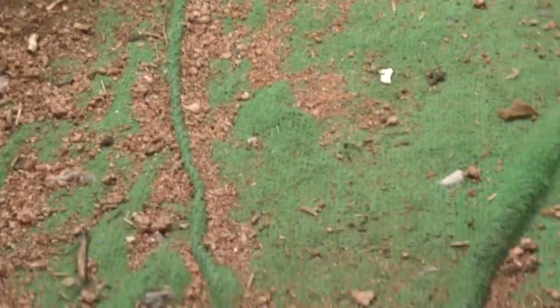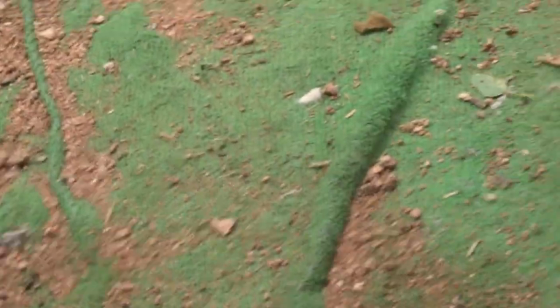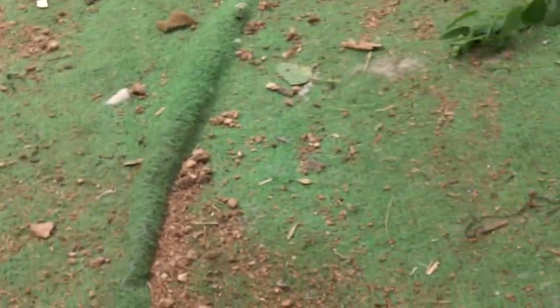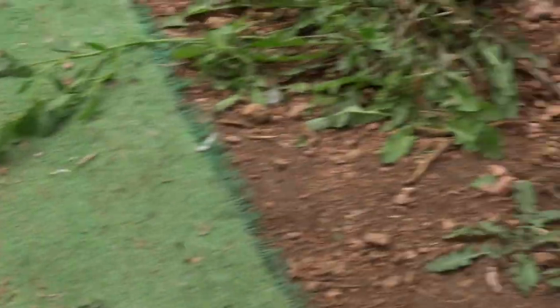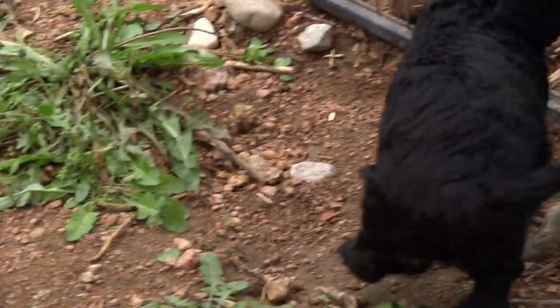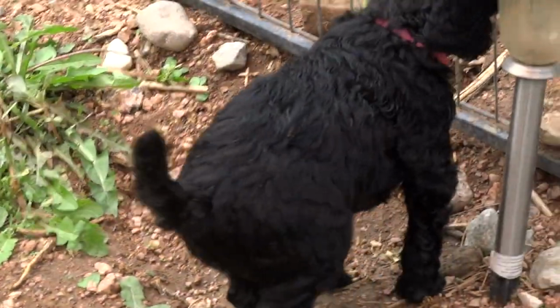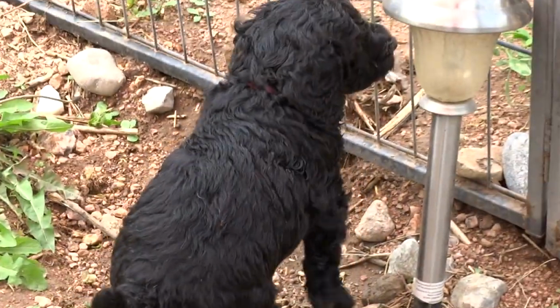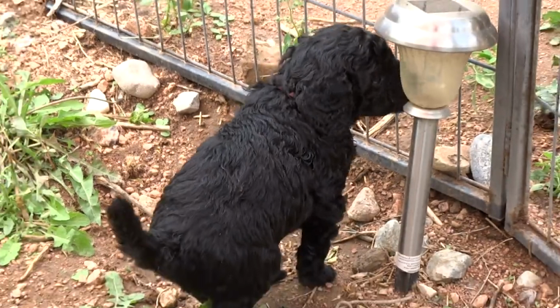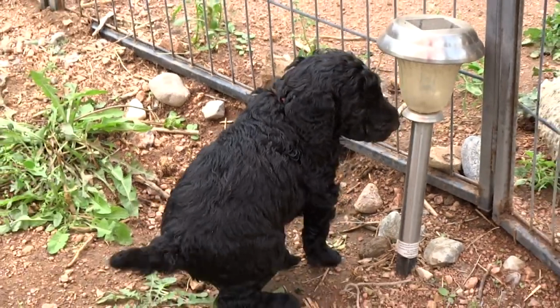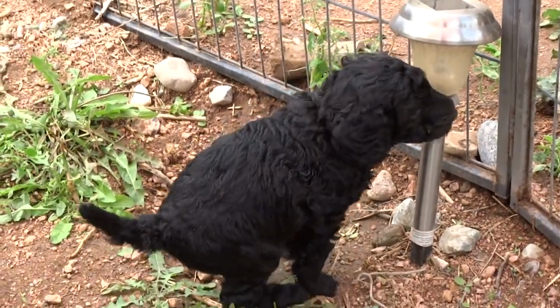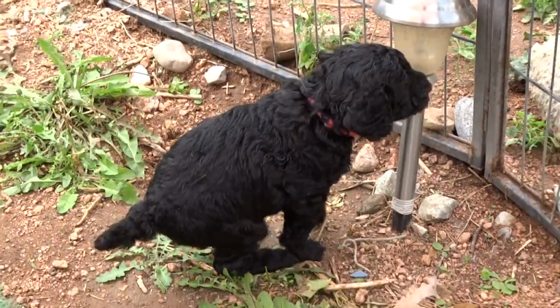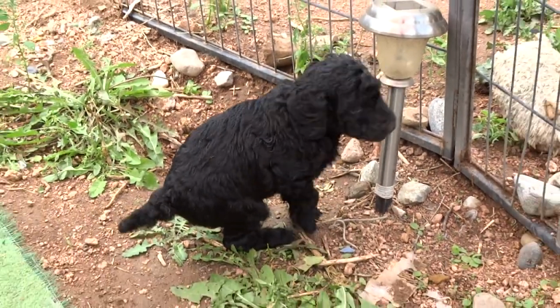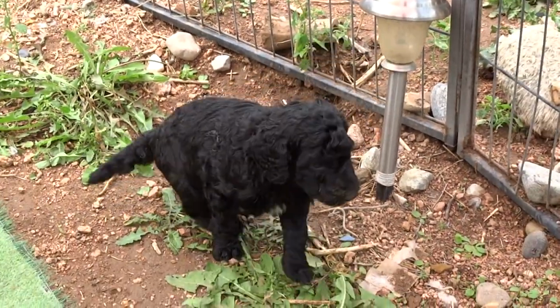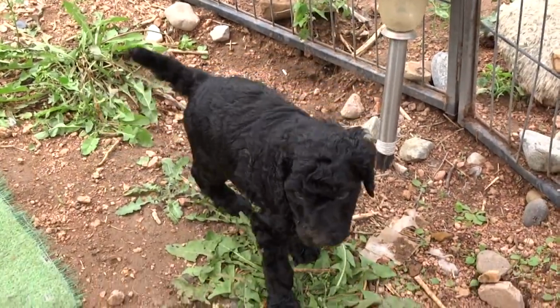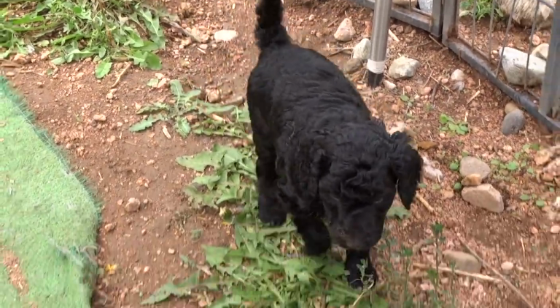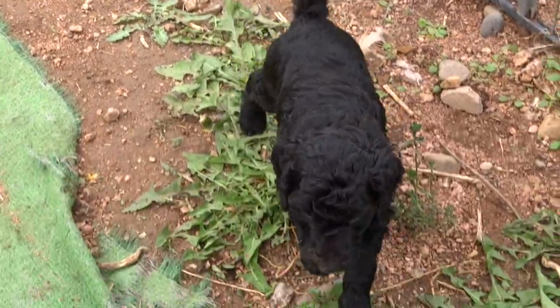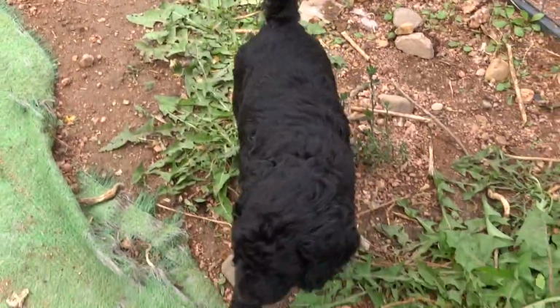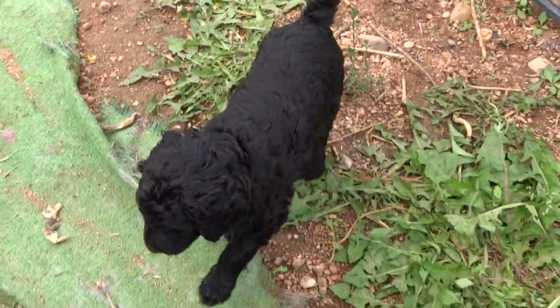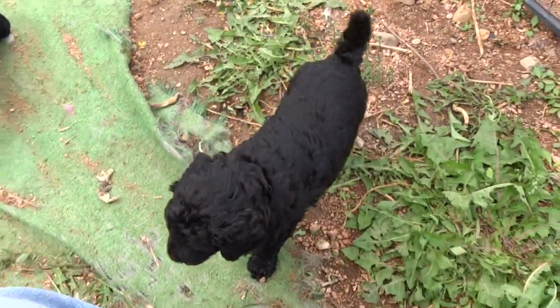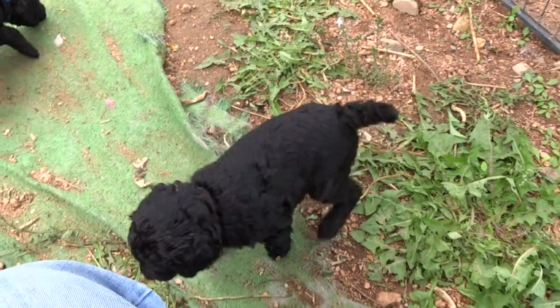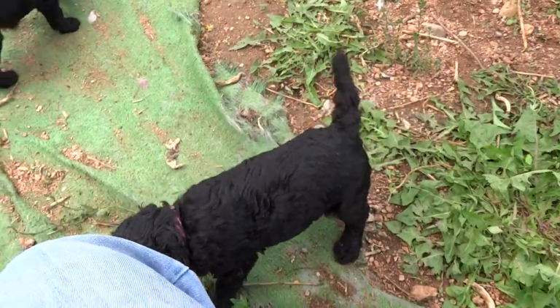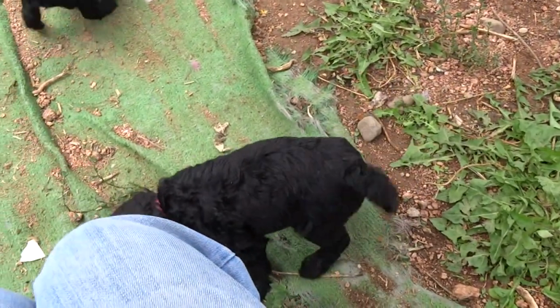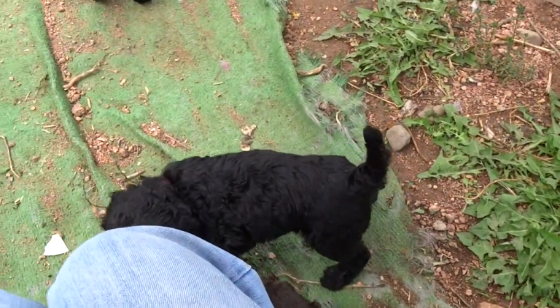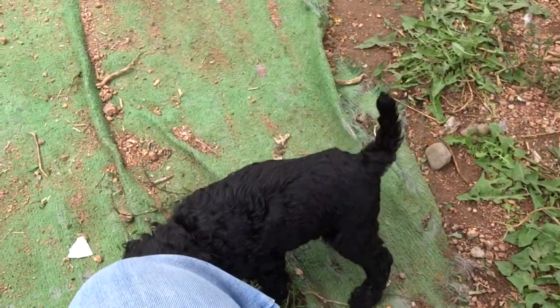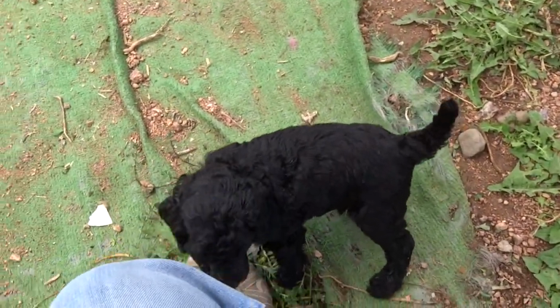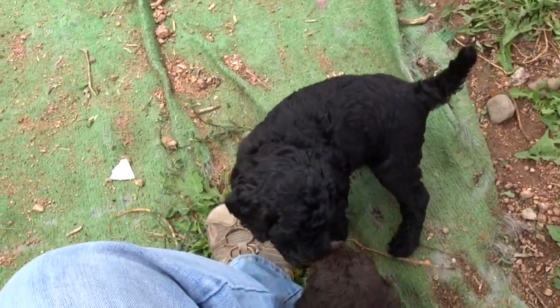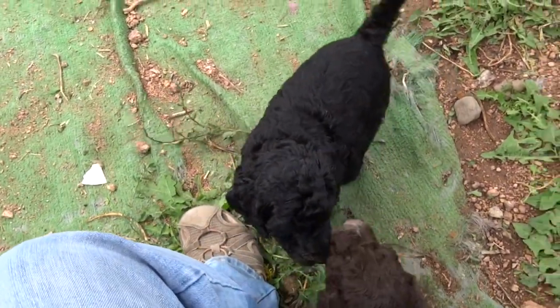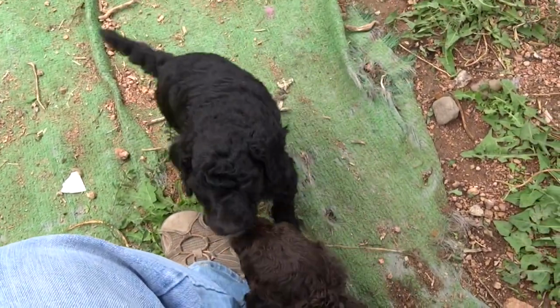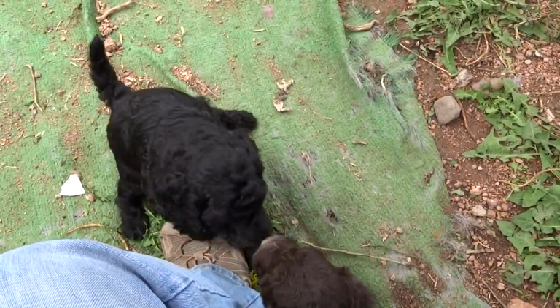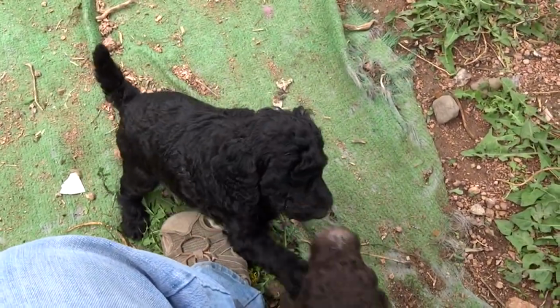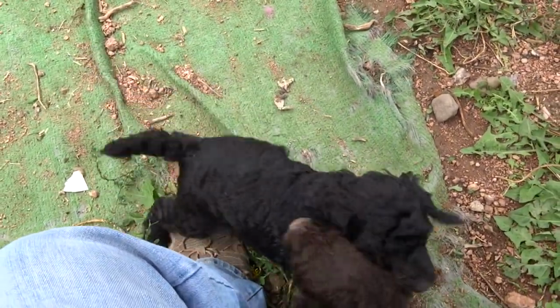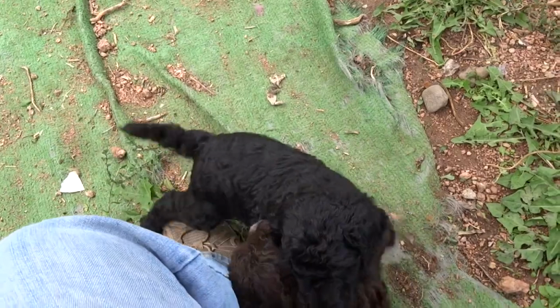I just dewormed them, so that's what all the gagging is for. This is our little girl, Cassiopeia — Cassie. She is super, super, super sweet. She loves attention.